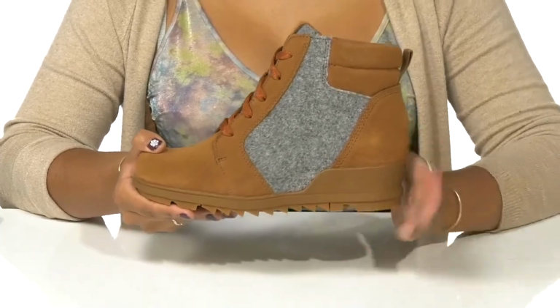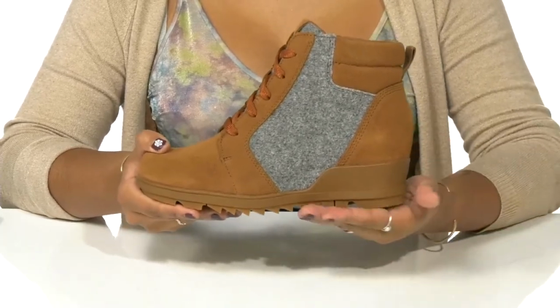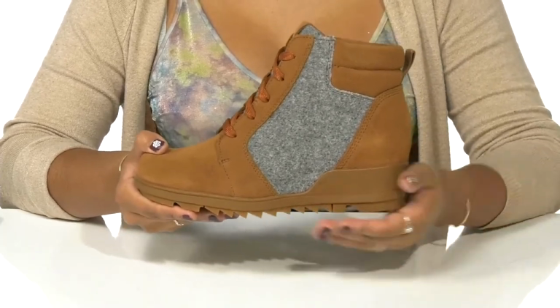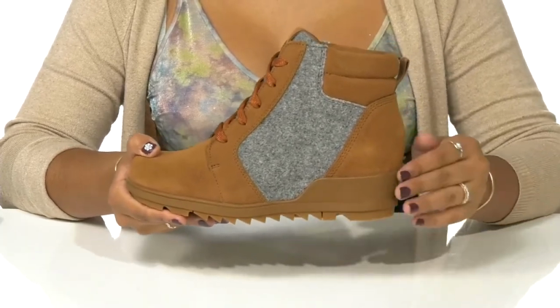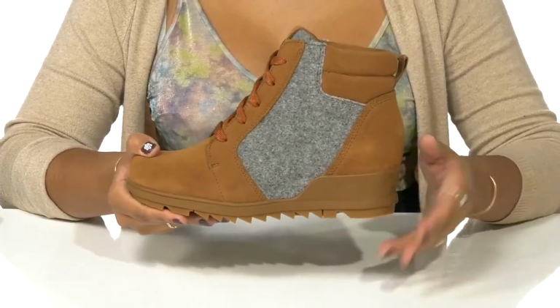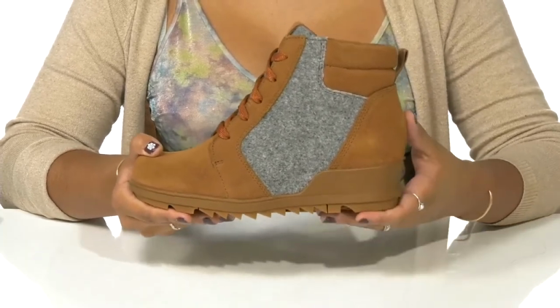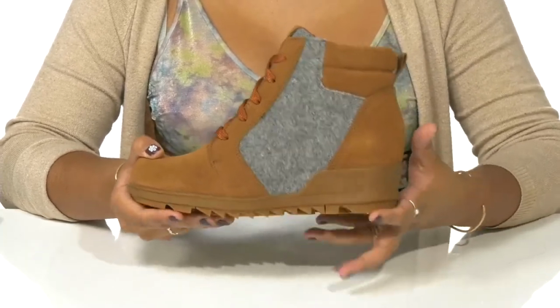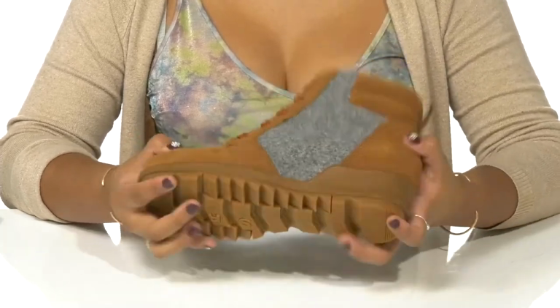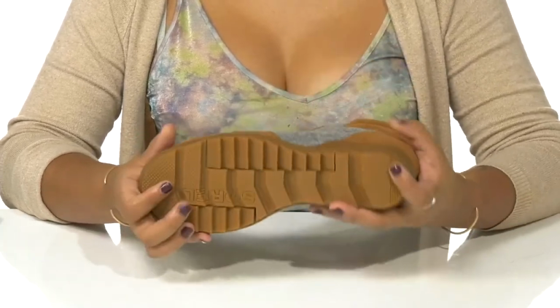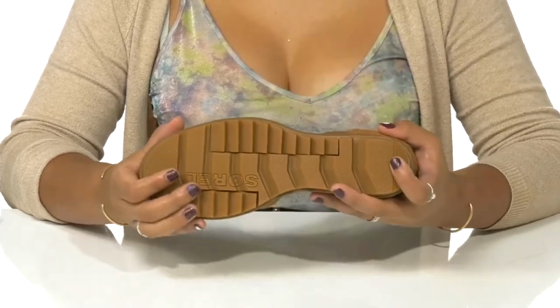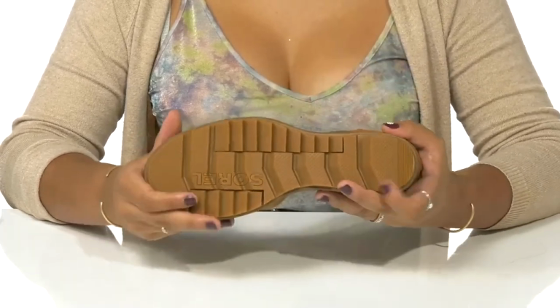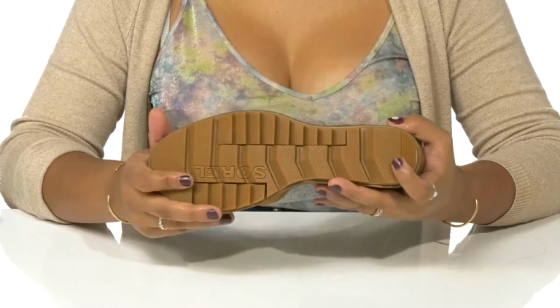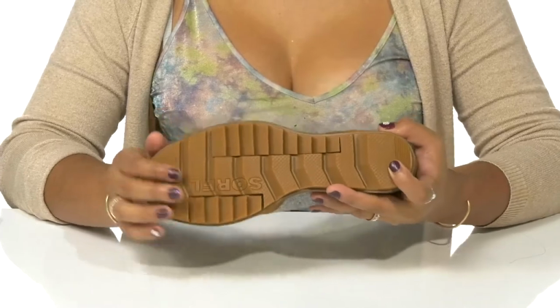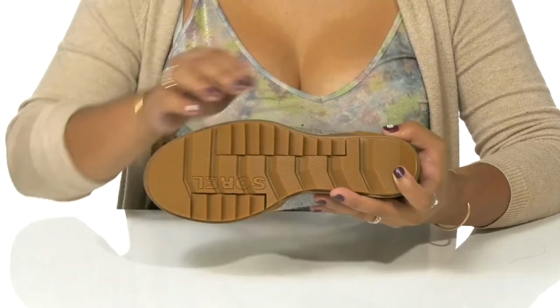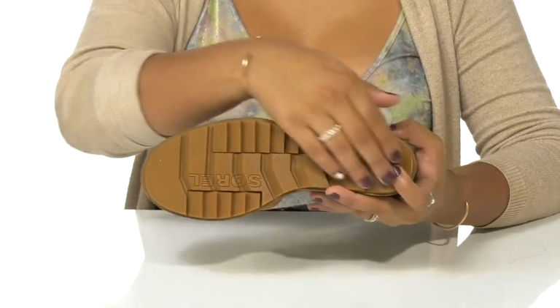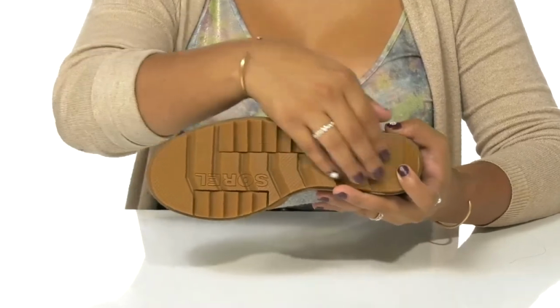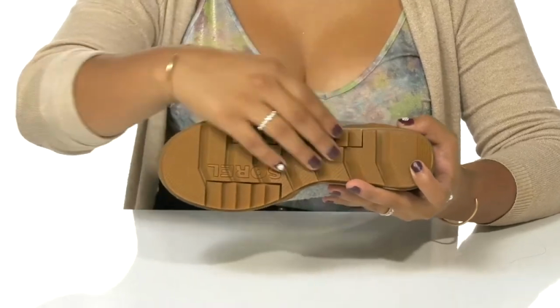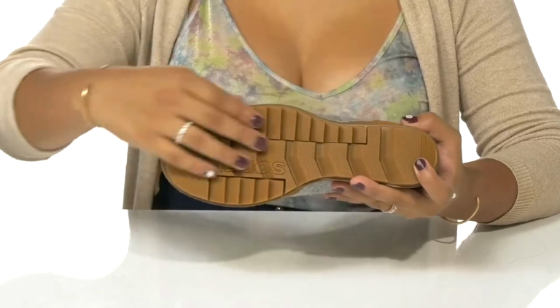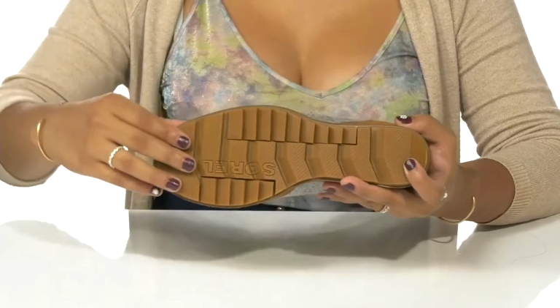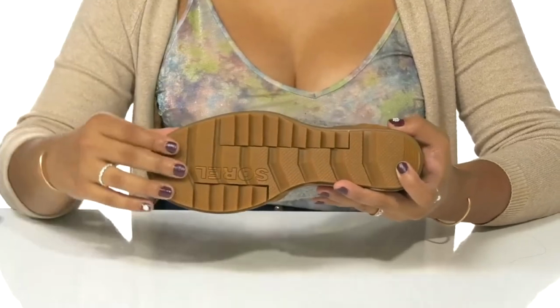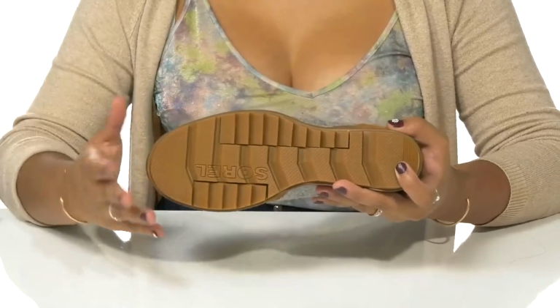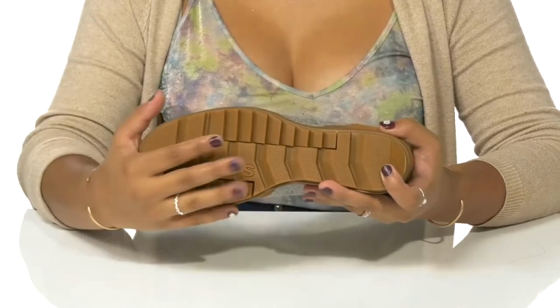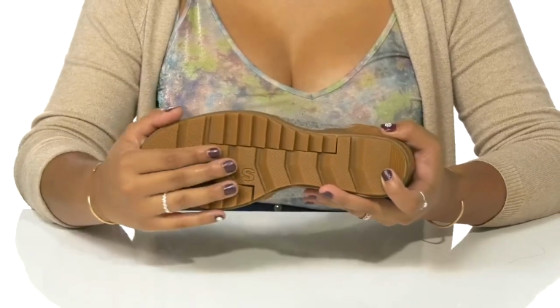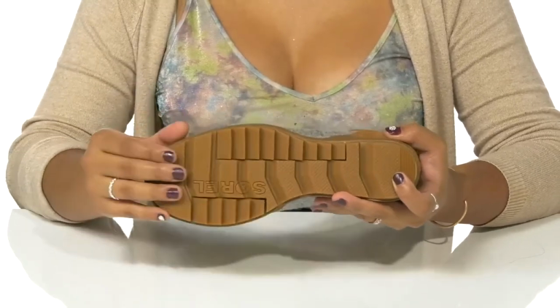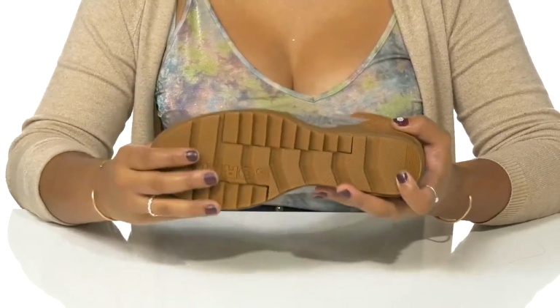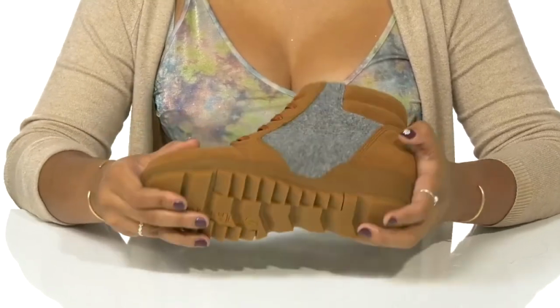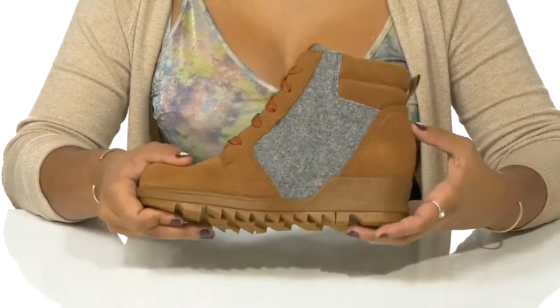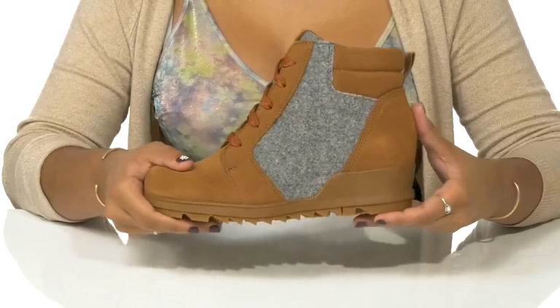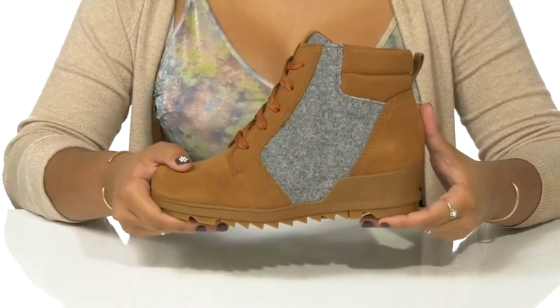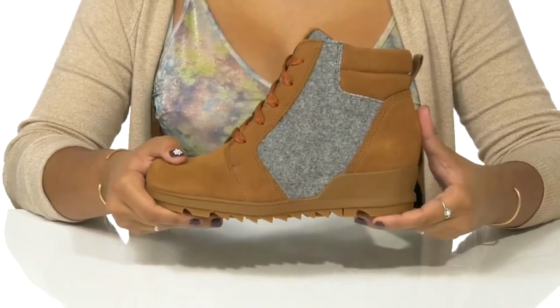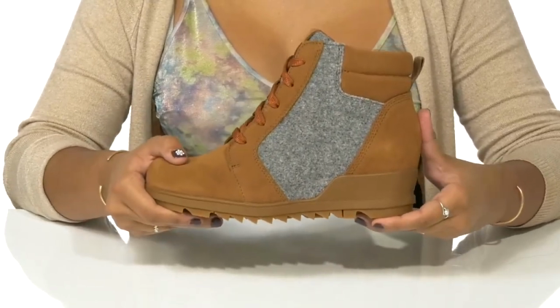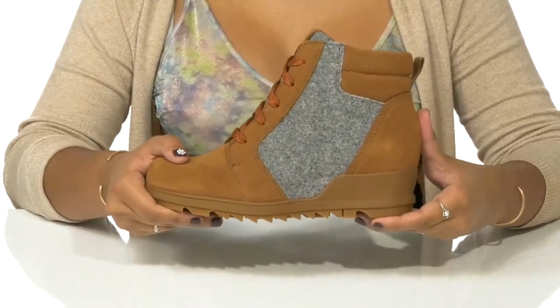You'll also find that you'll get a subtle boost of style and height from this built-in wedge heel. The outsole is nicely textured with lots of ridges and grooves to give you maximum traction as you go about your day.